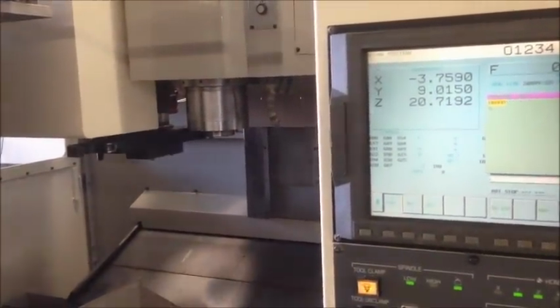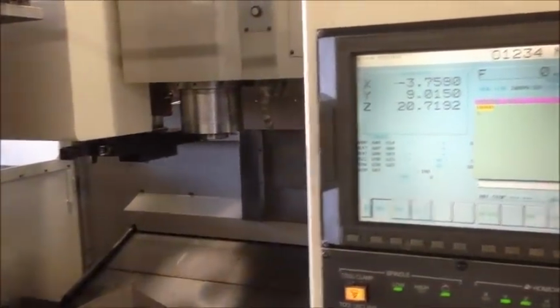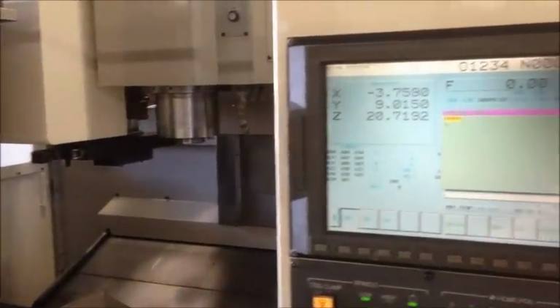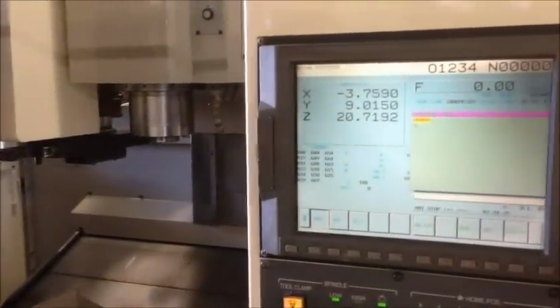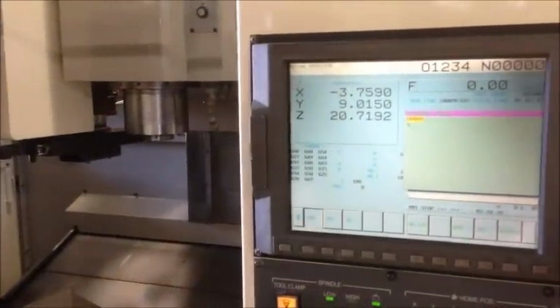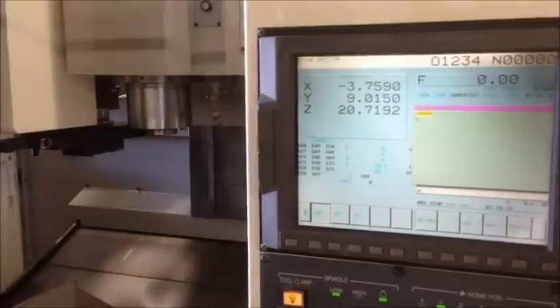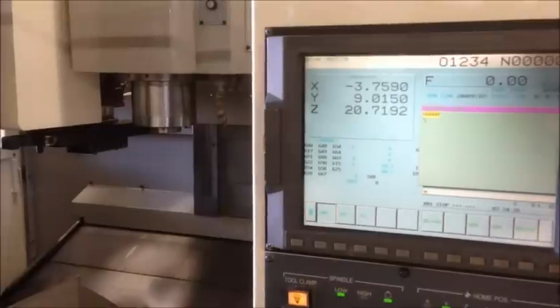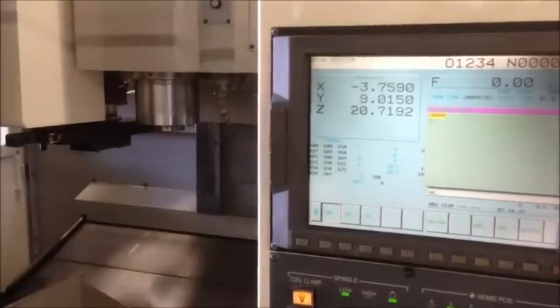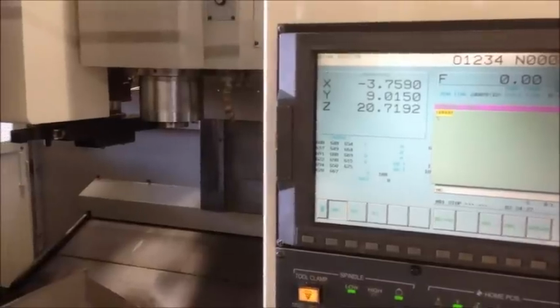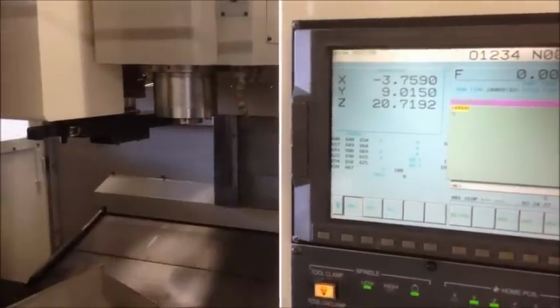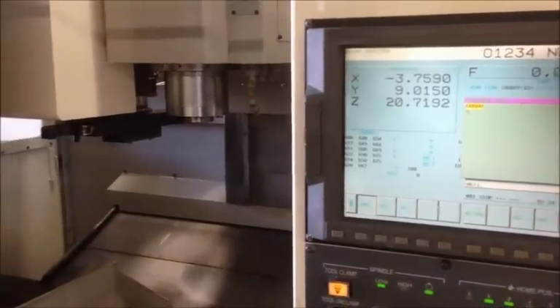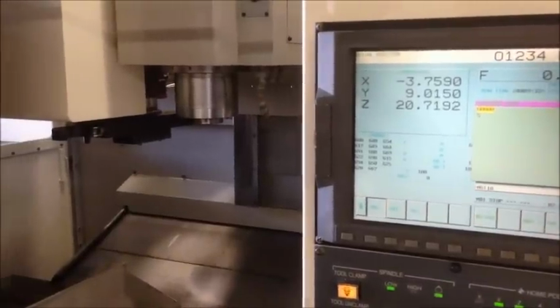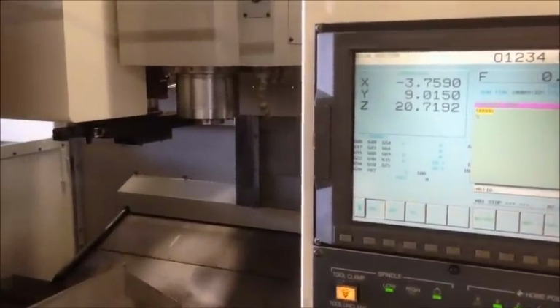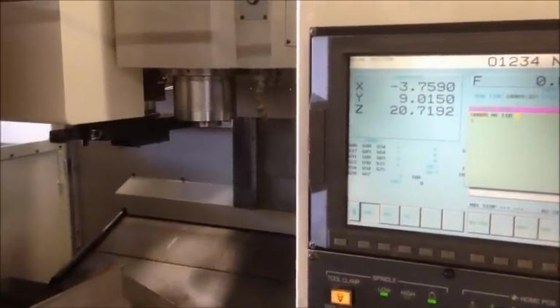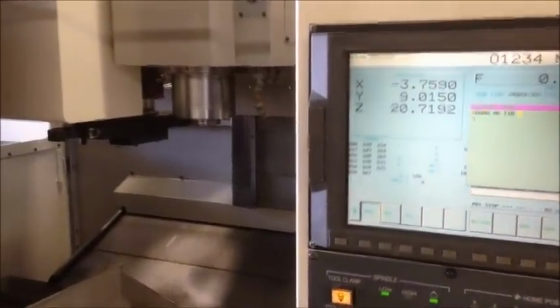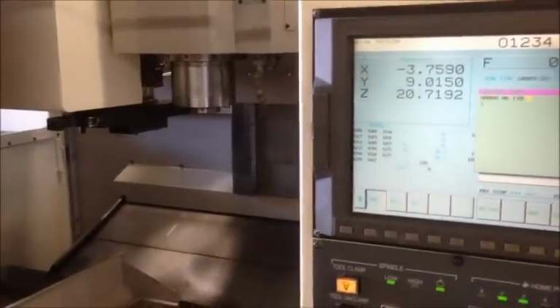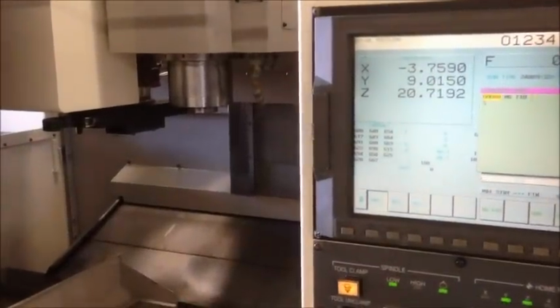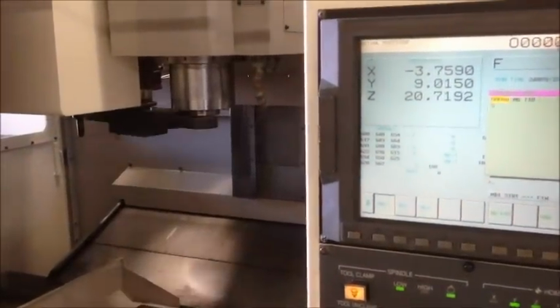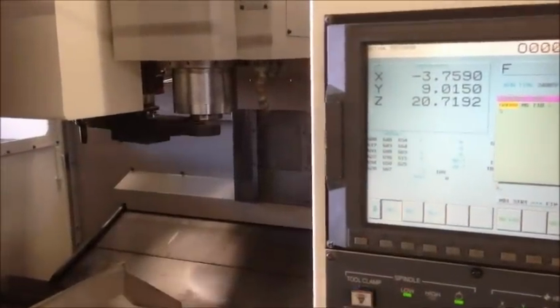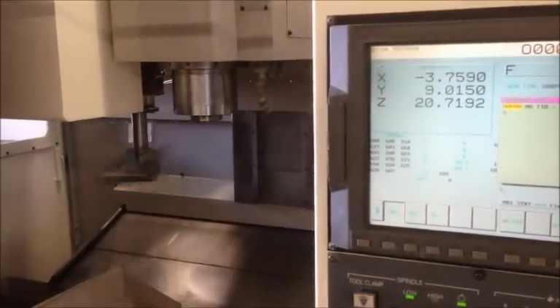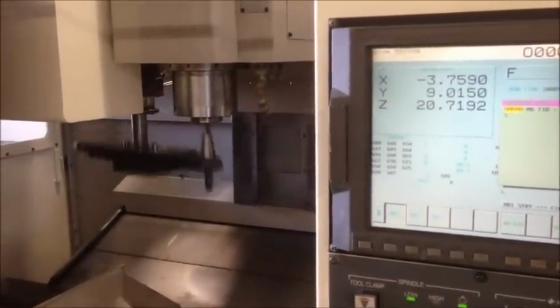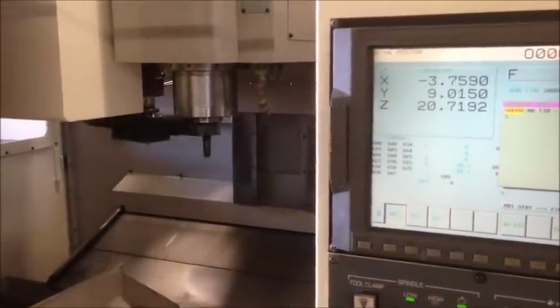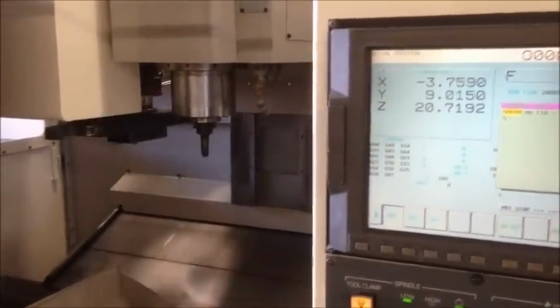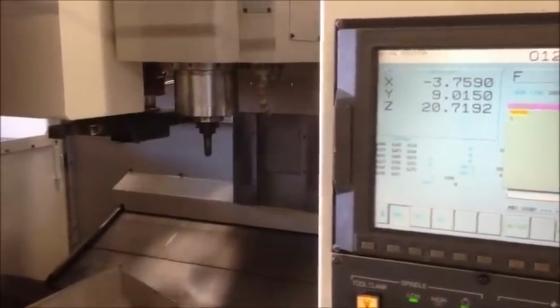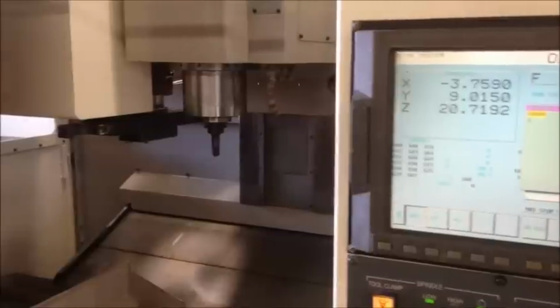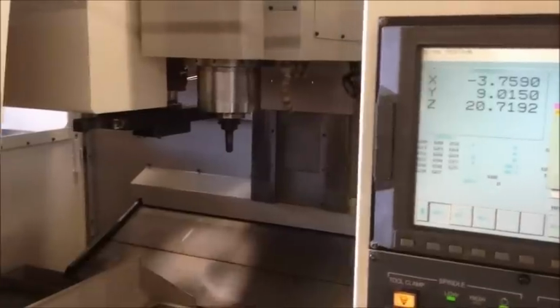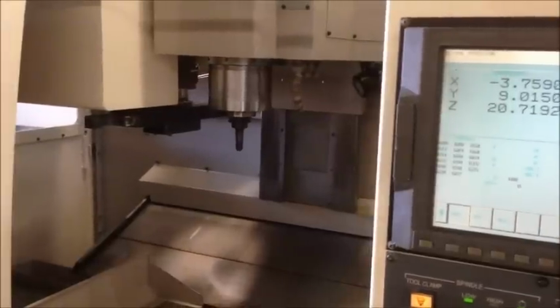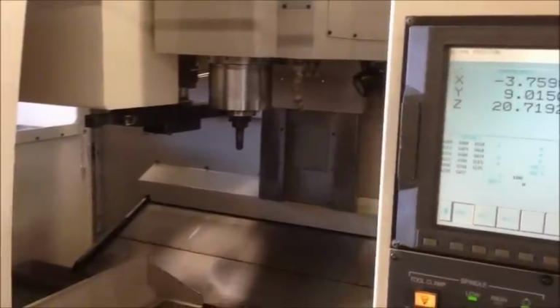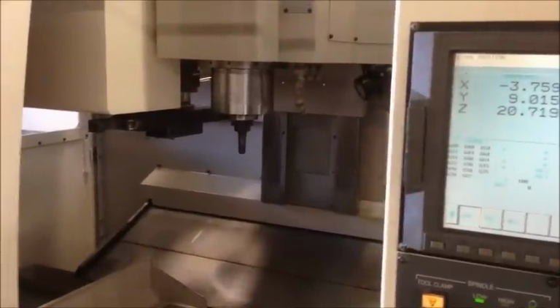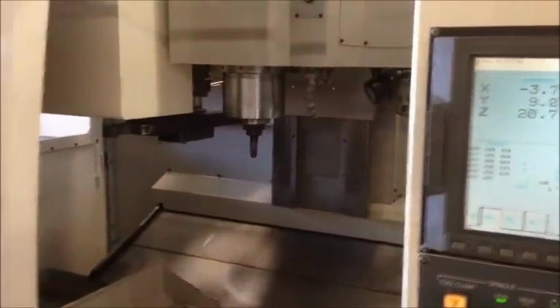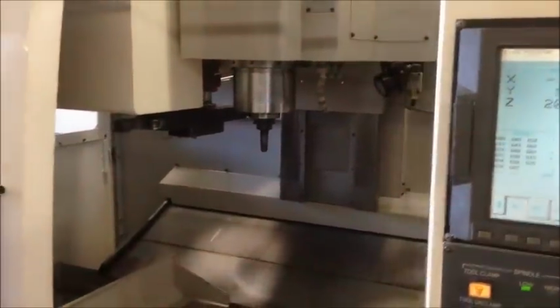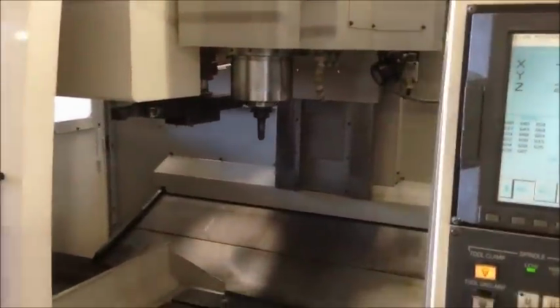Let's go put tool 10 back in. That's a CAT 40 with a 20-position tool changer.